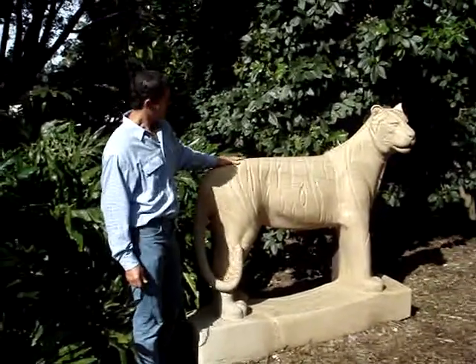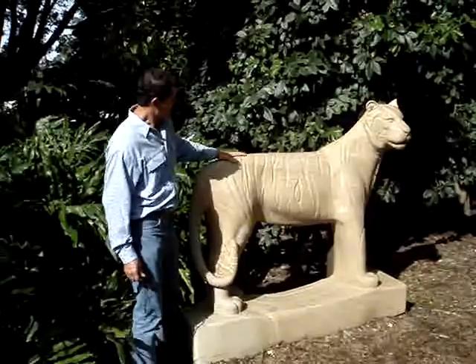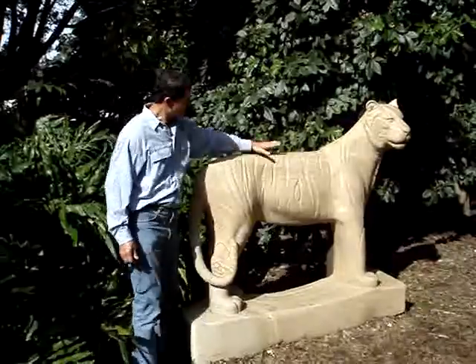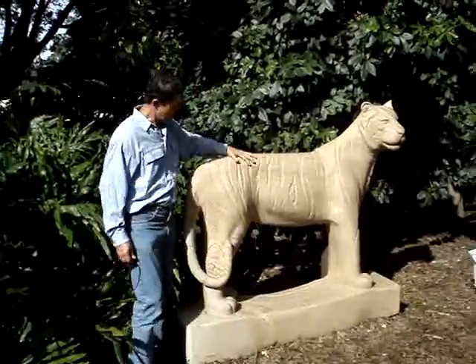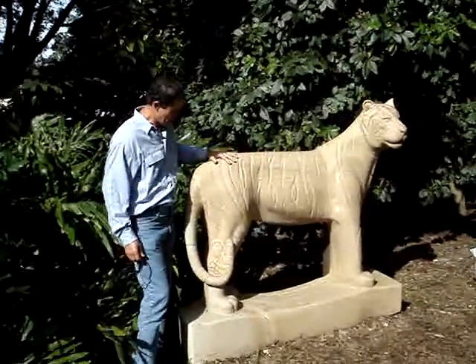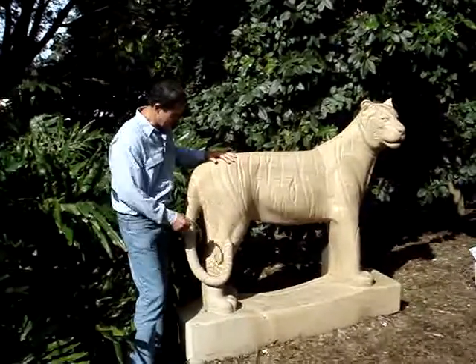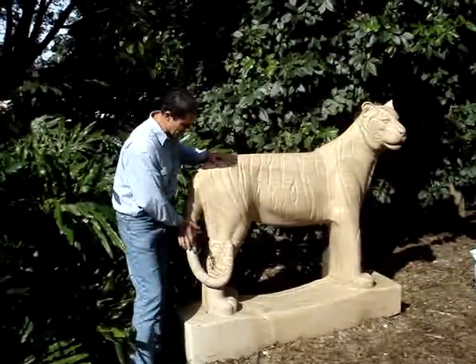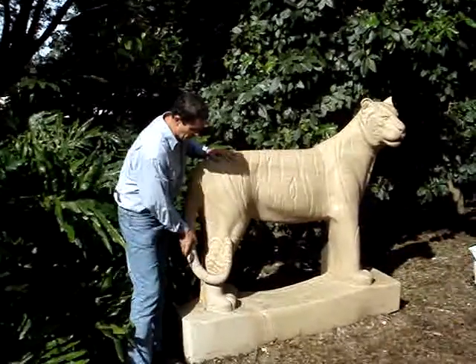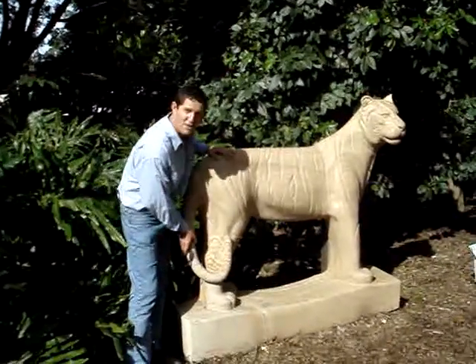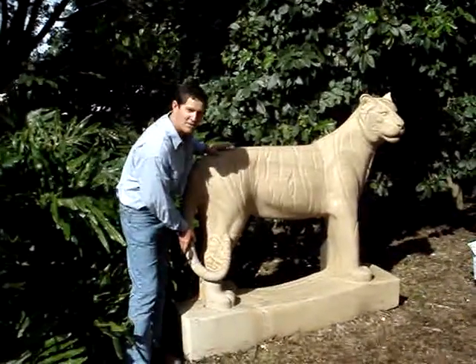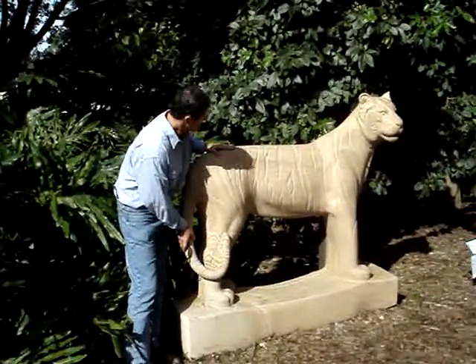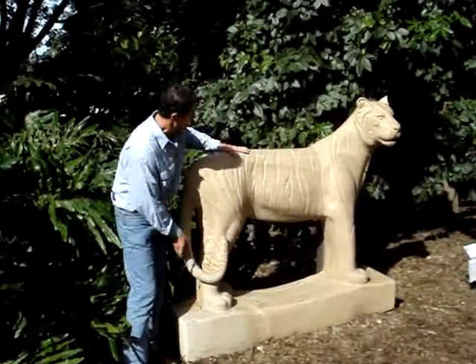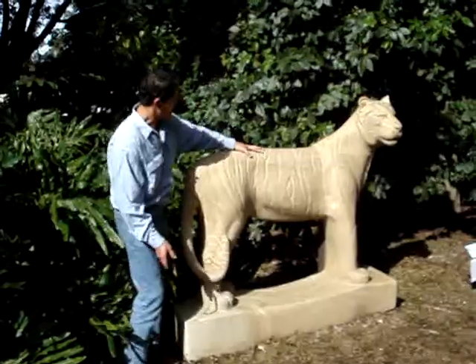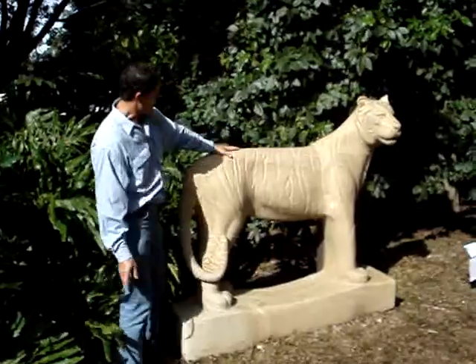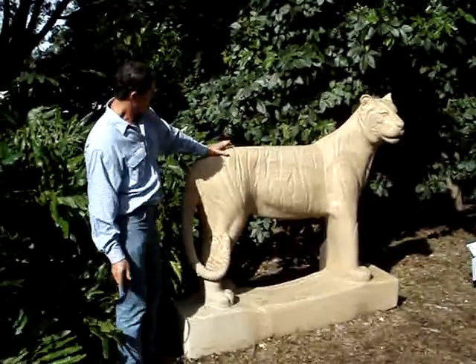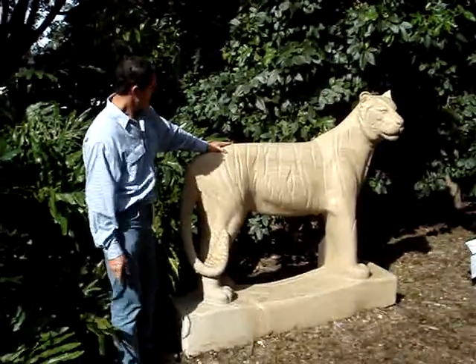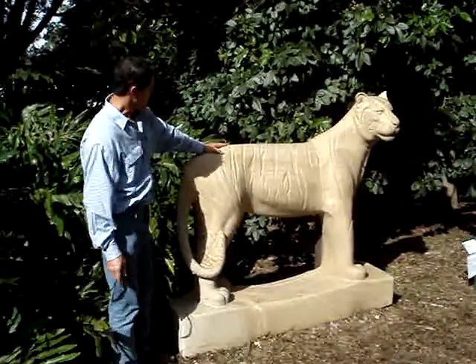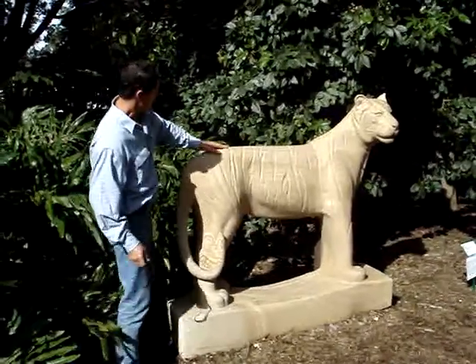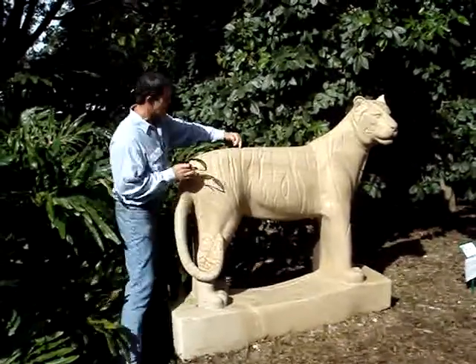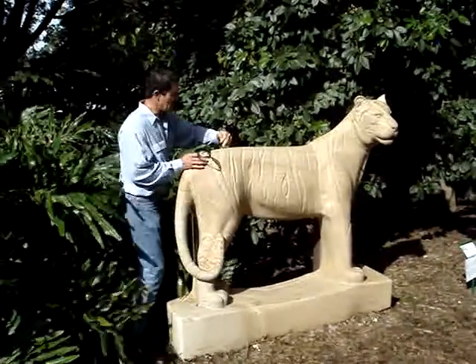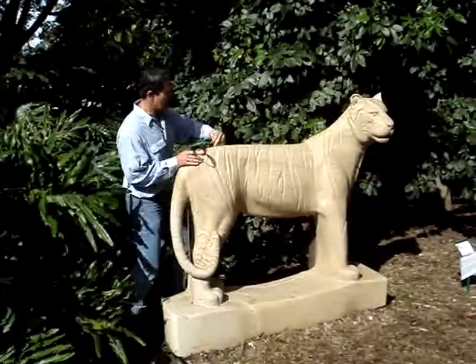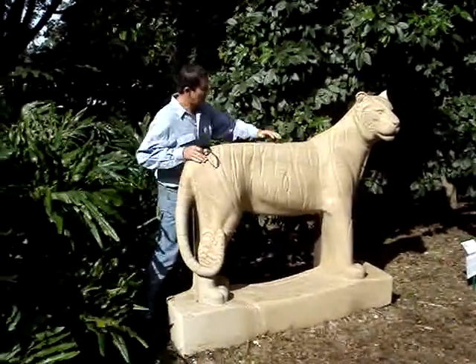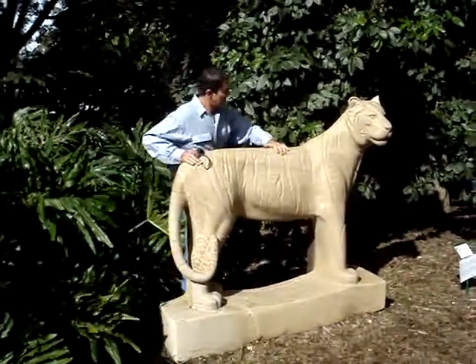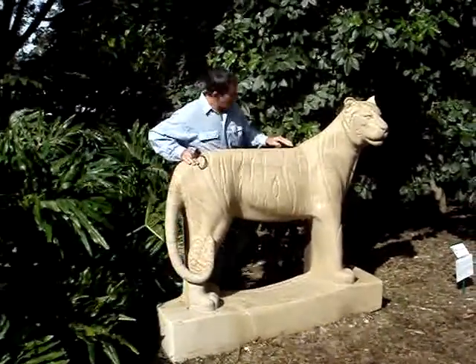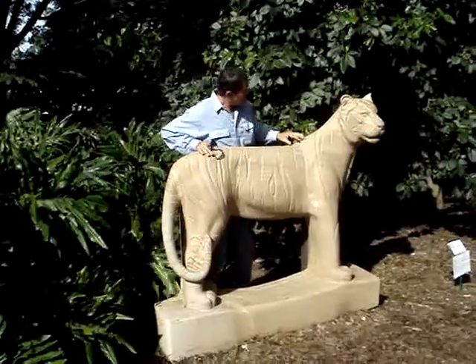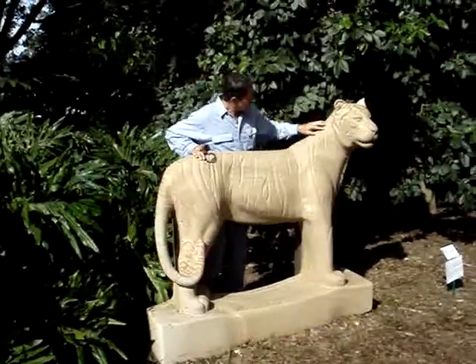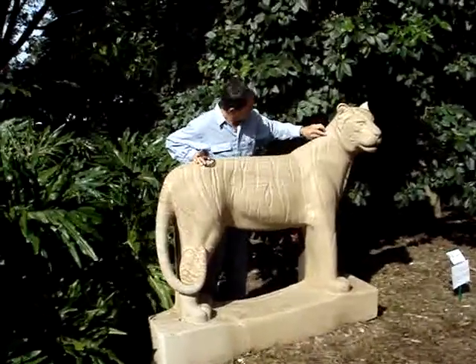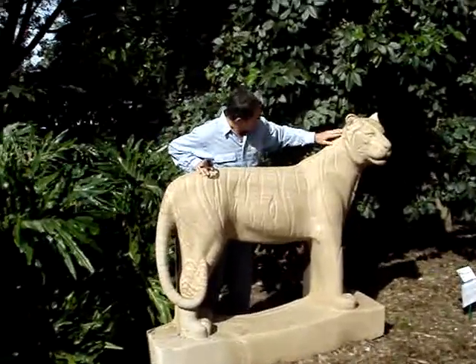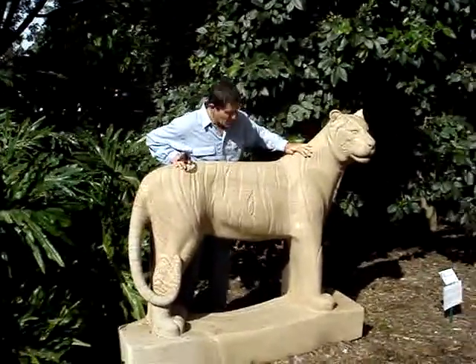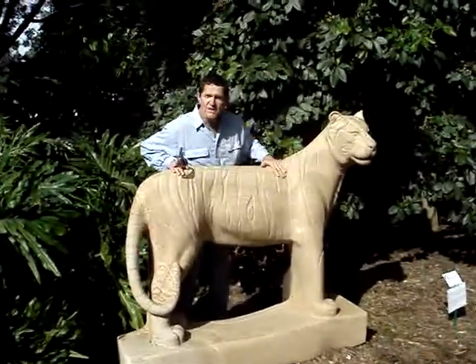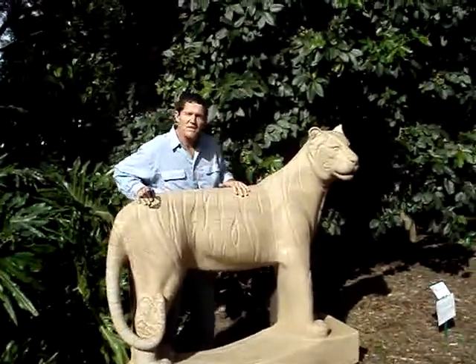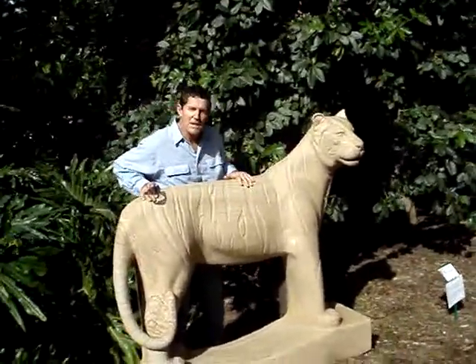I carved this freestone tiger out of export quality freestone. The grain is very fine. You can see some aggregate coming through here — some larger pieces of aggregate which add to the interest of the piece.